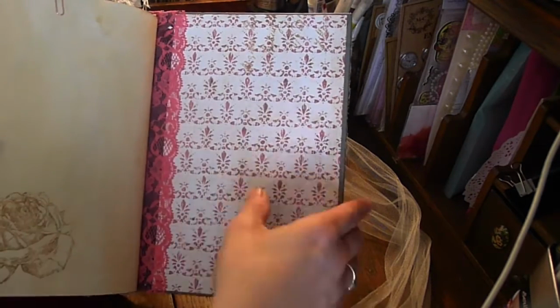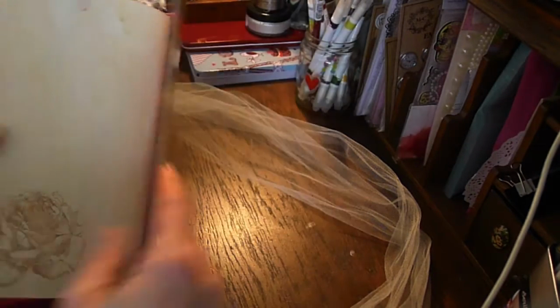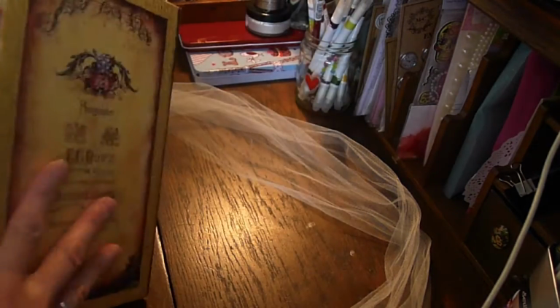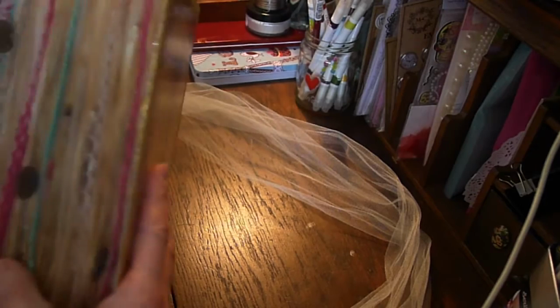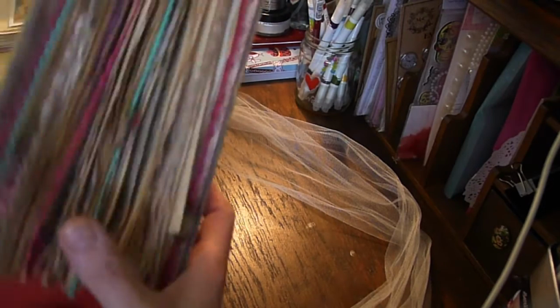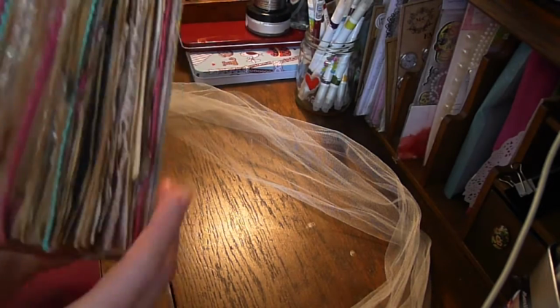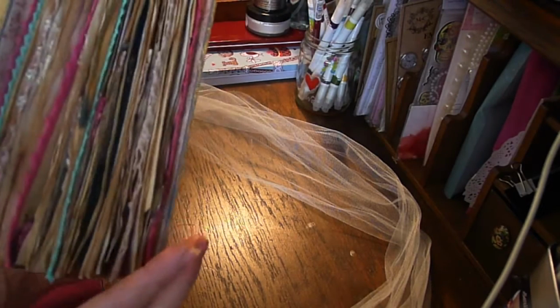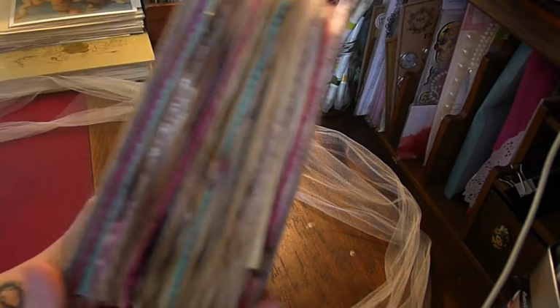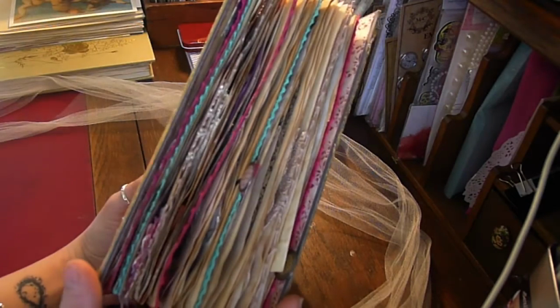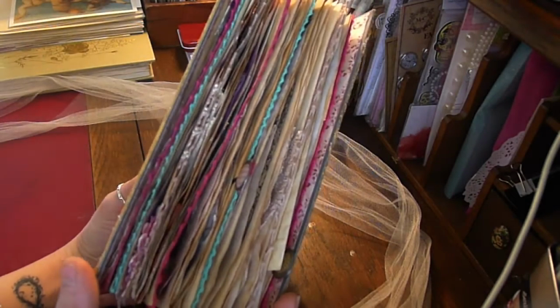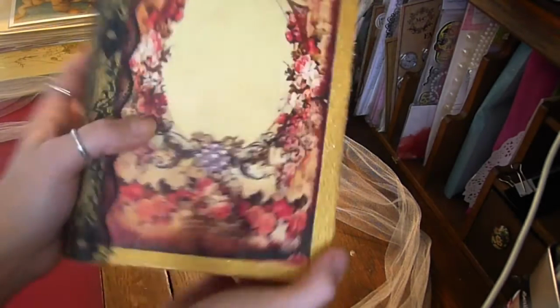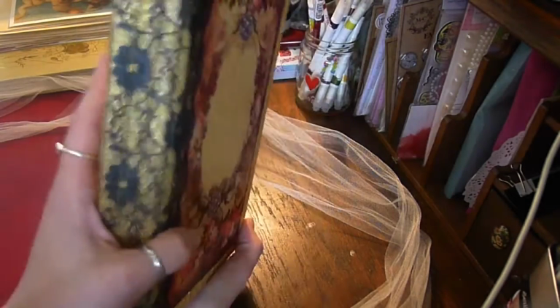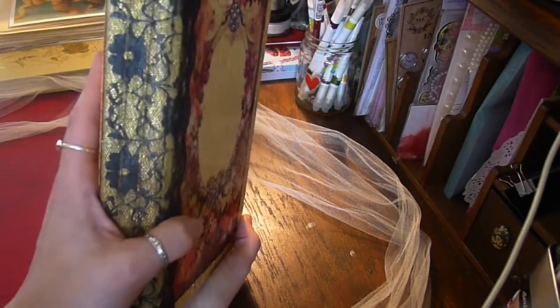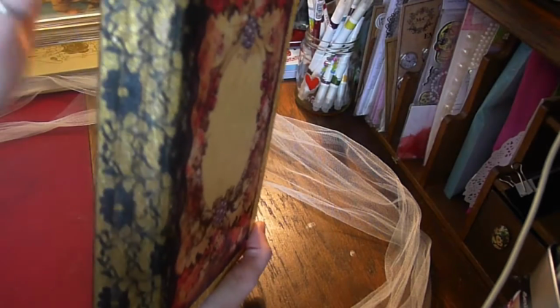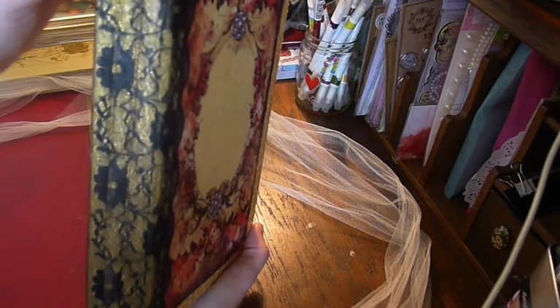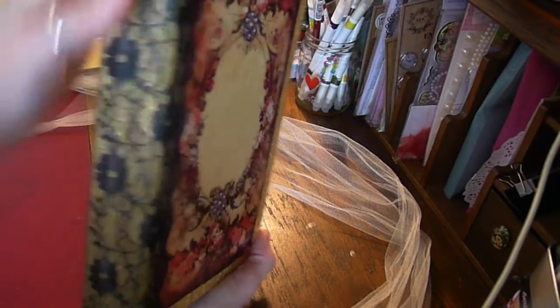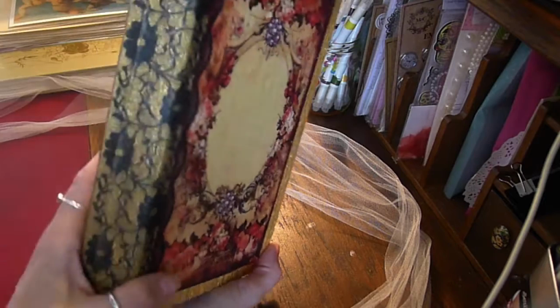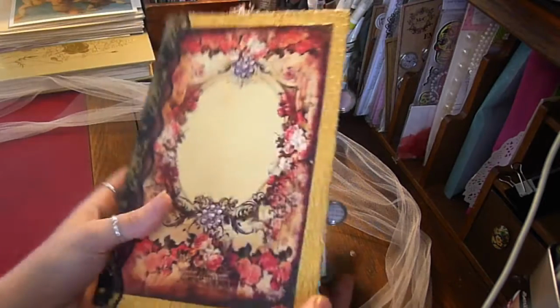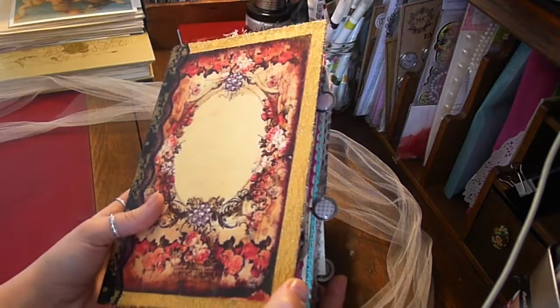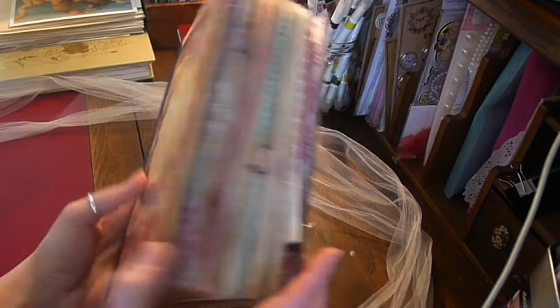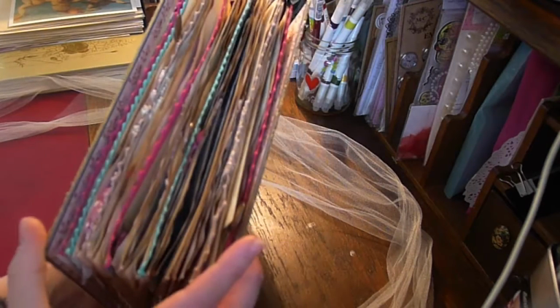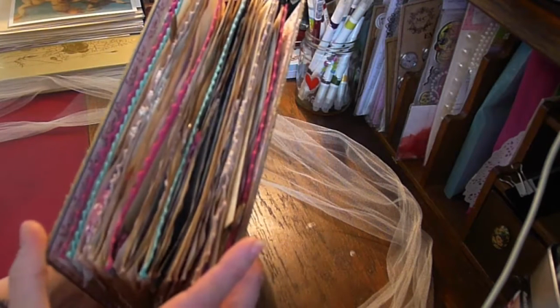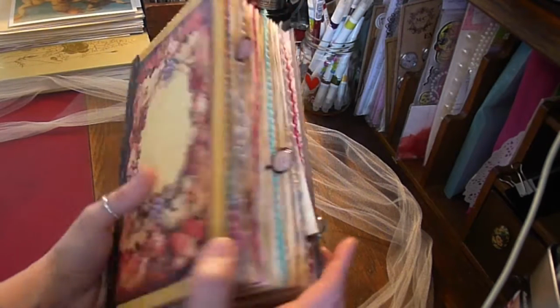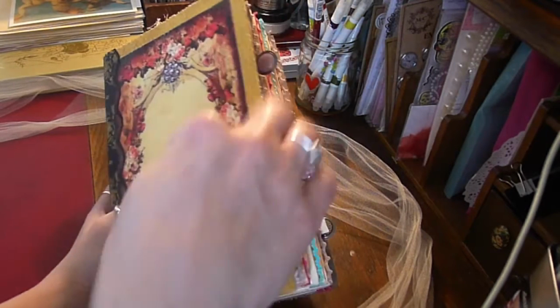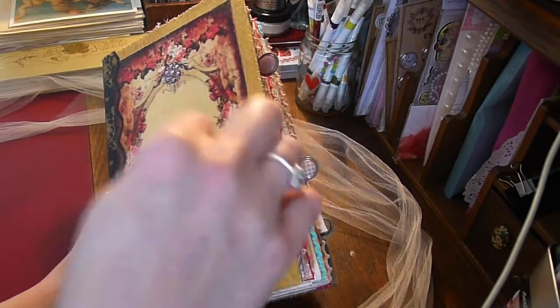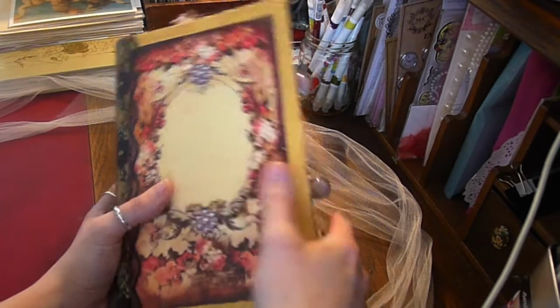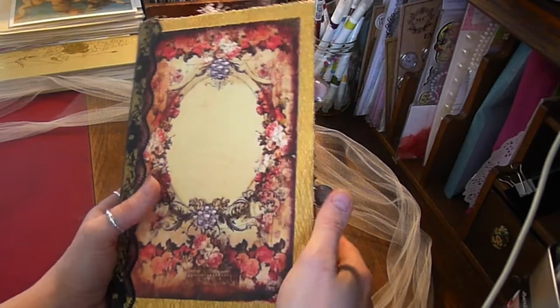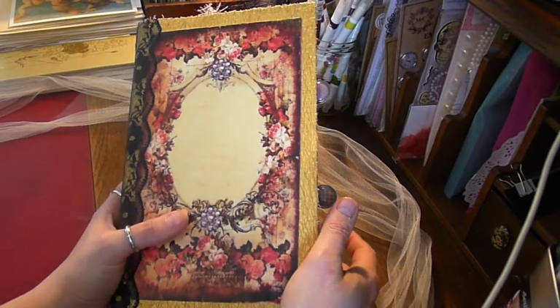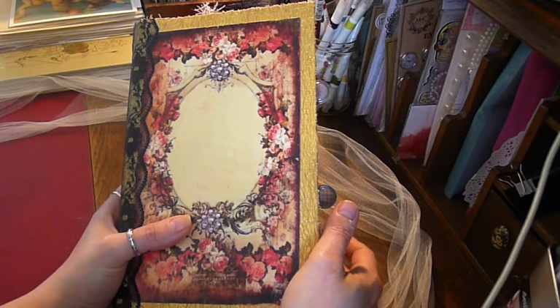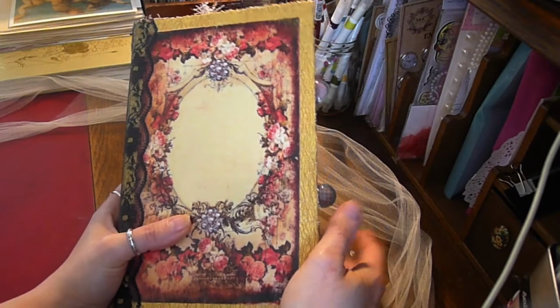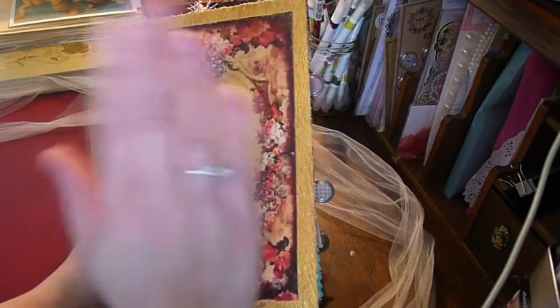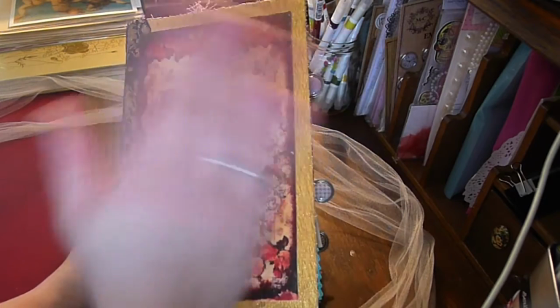So that's the Jane Austen Pride and Prejudice themed journal. I'll put links below the video. Thank you.